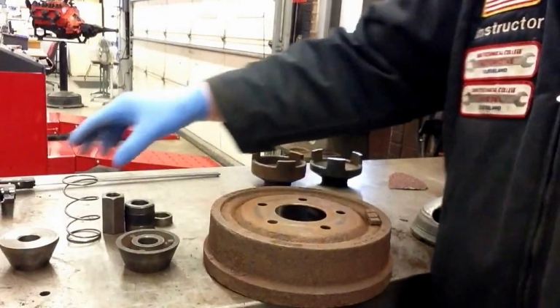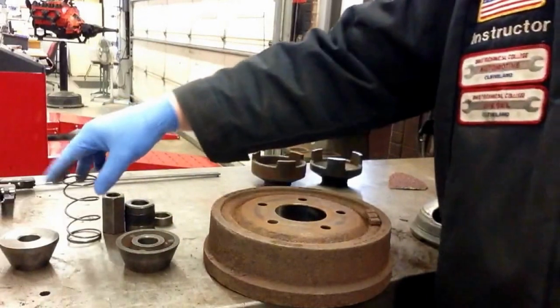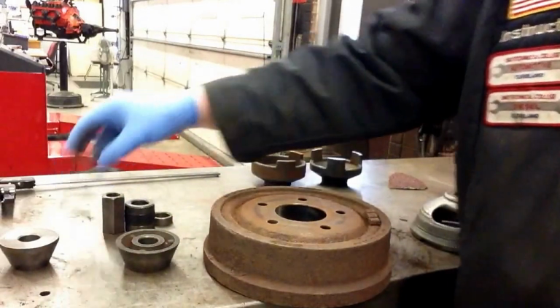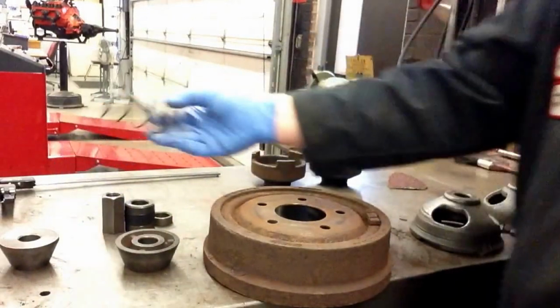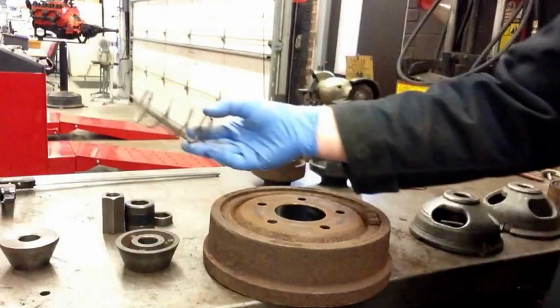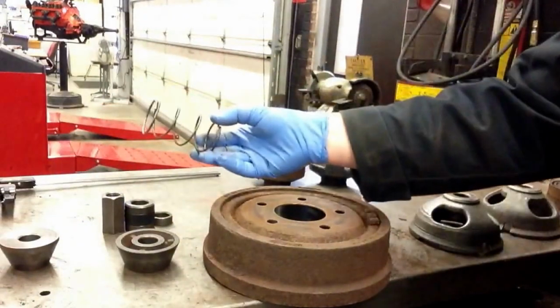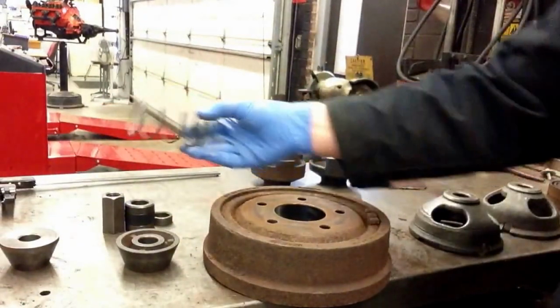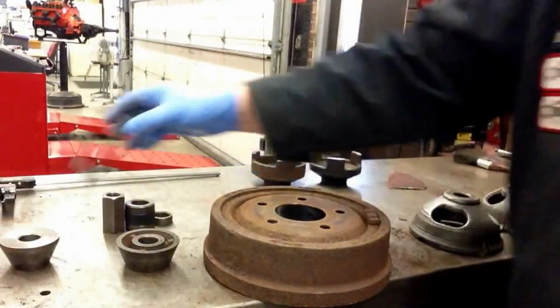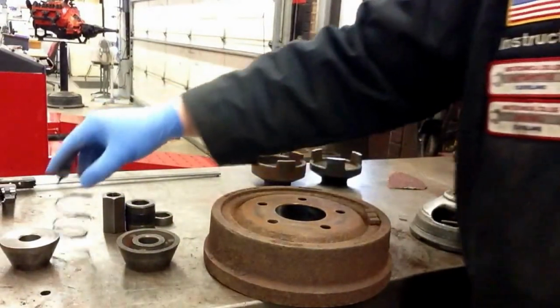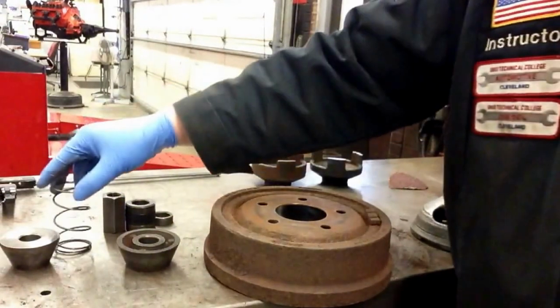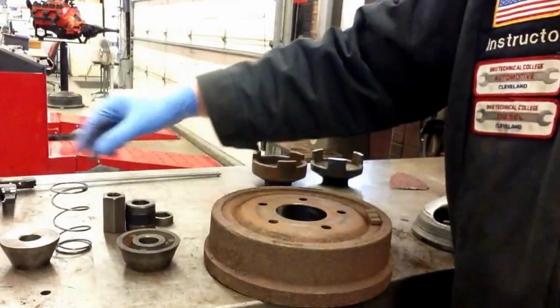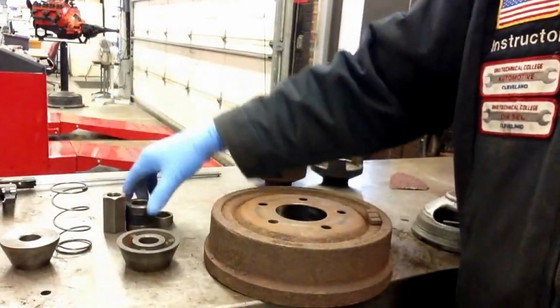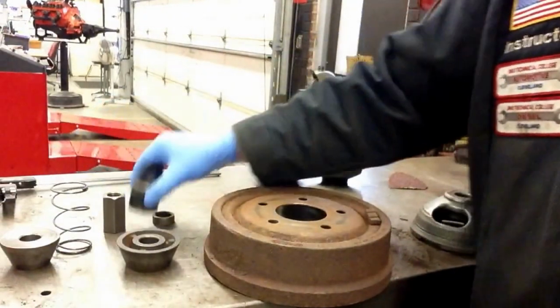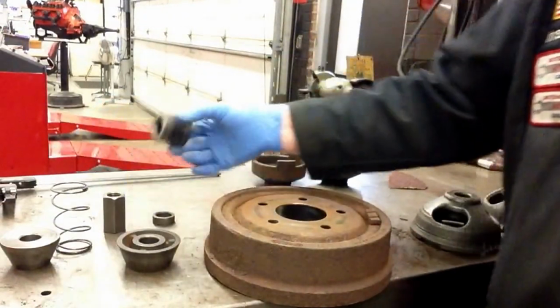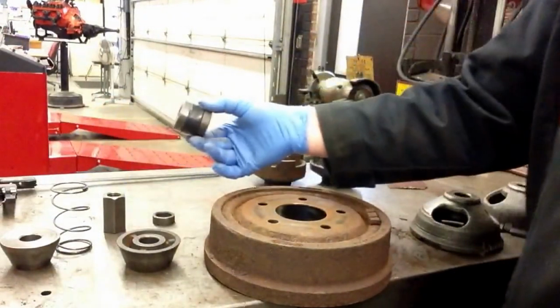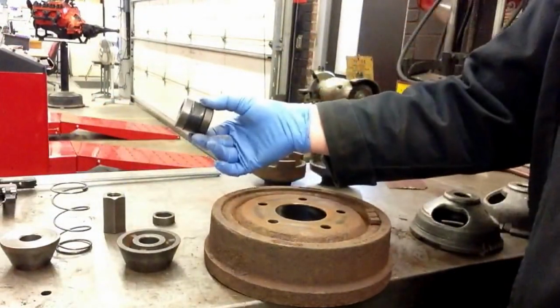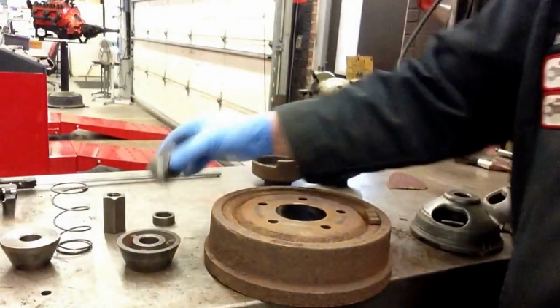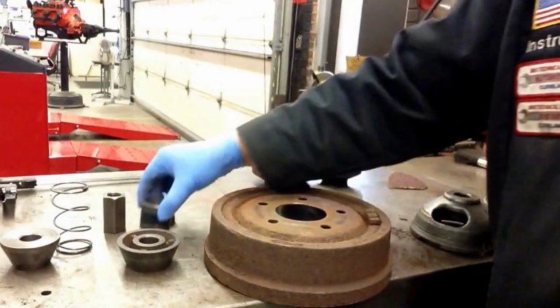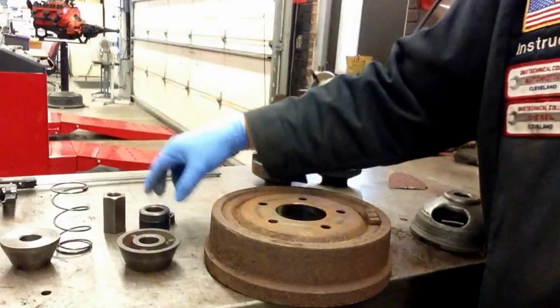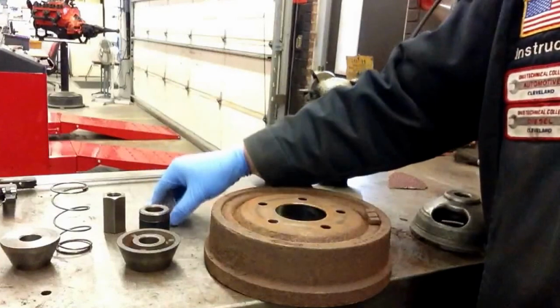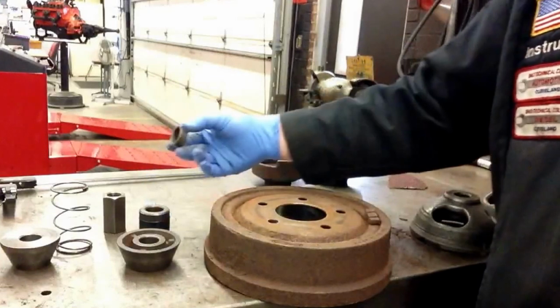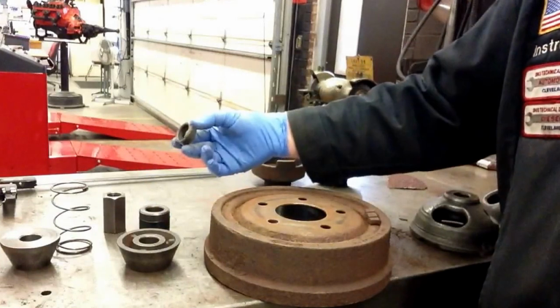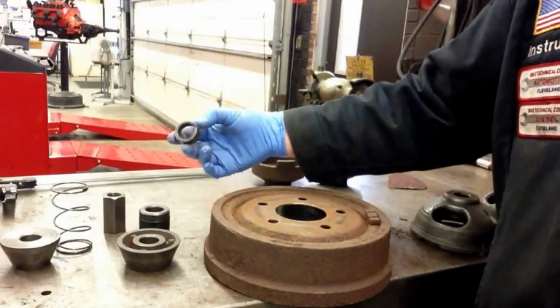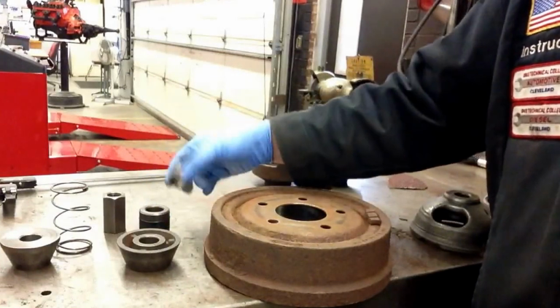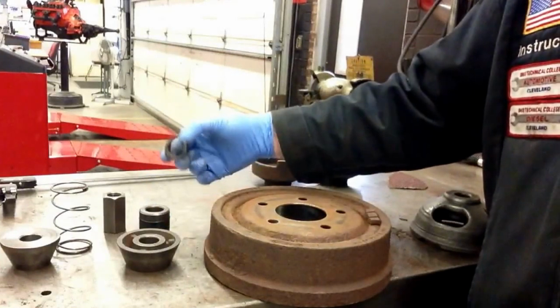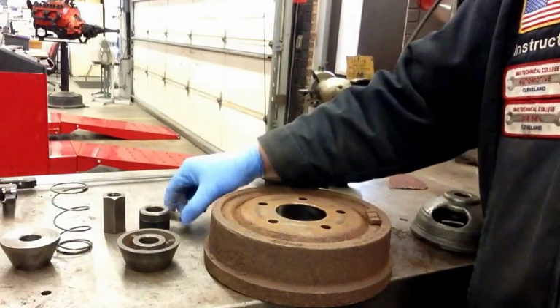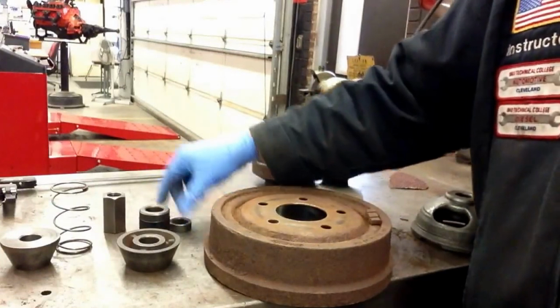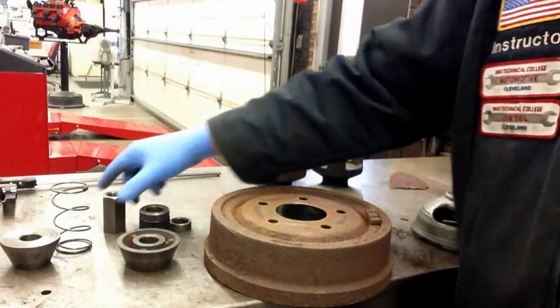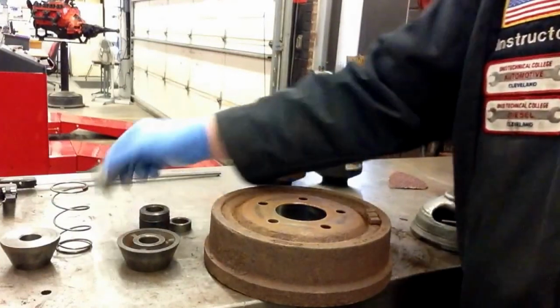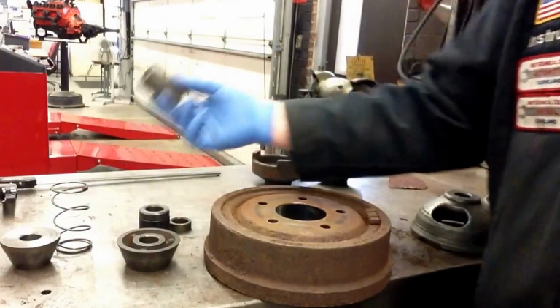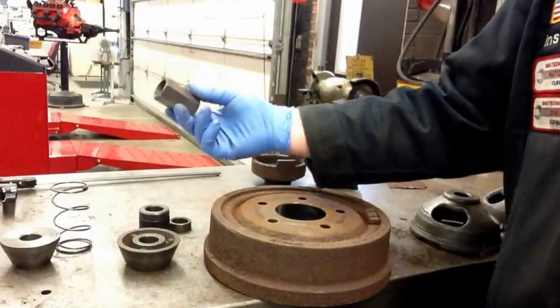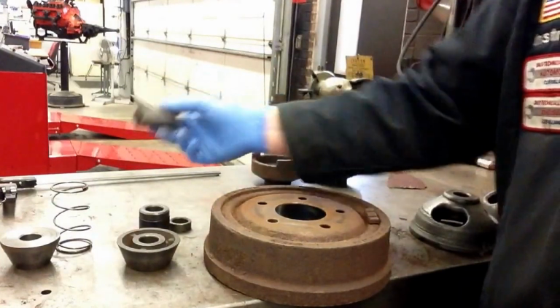Also, we have a tension spring, a spacer, a couple different kinds of spacers that you may need, and a lock nut.